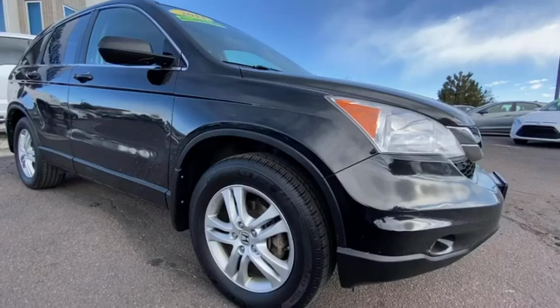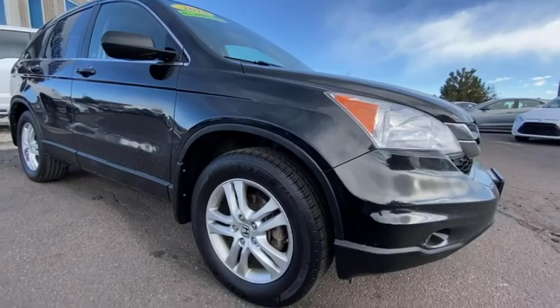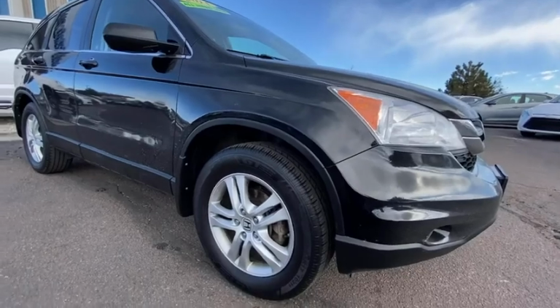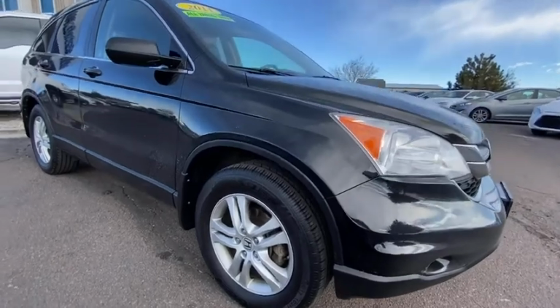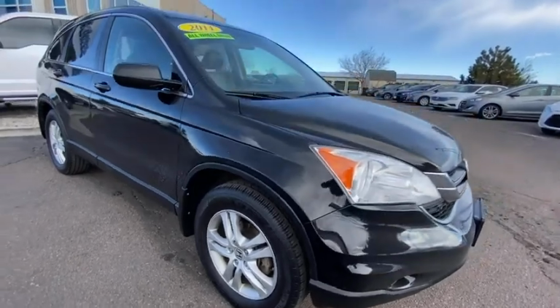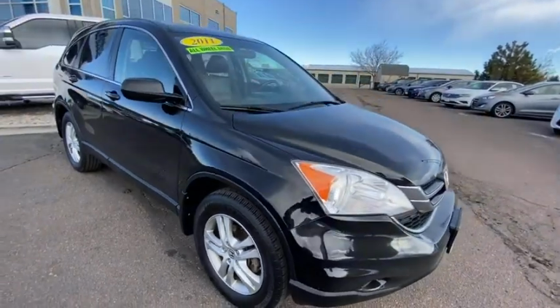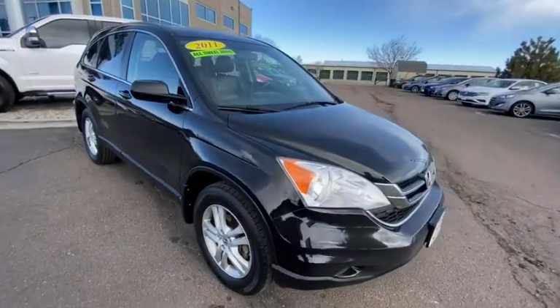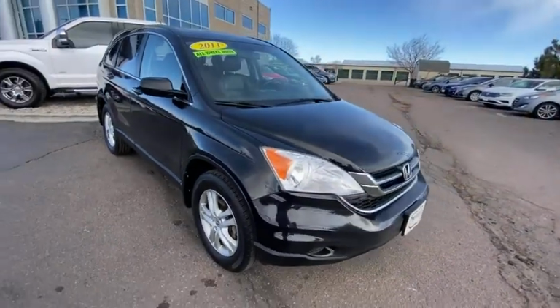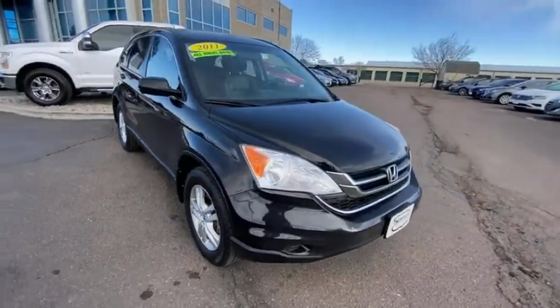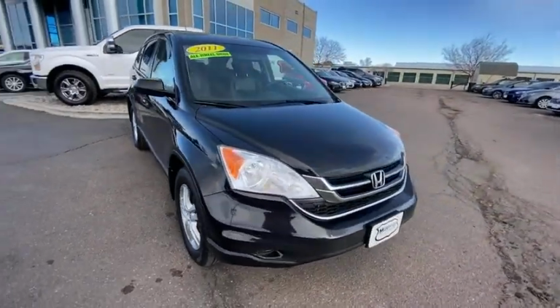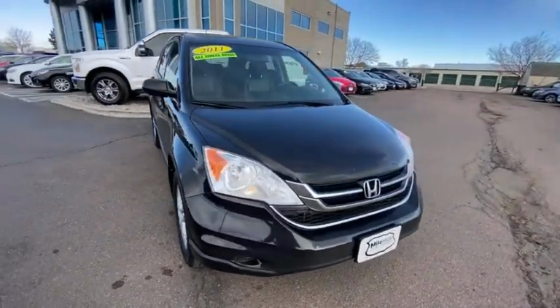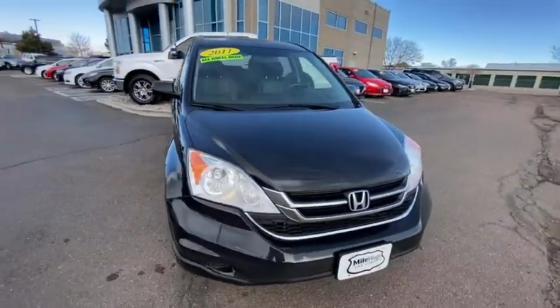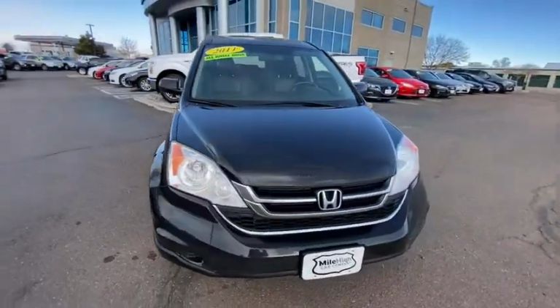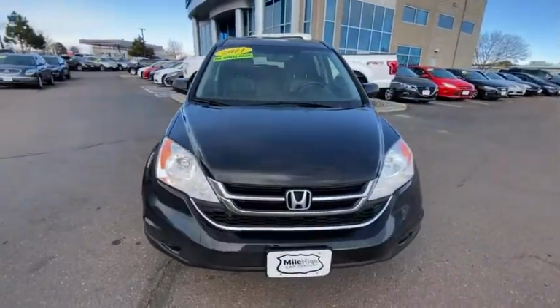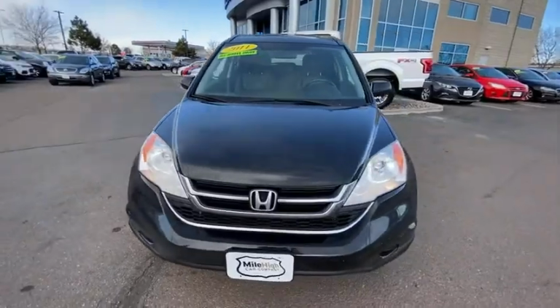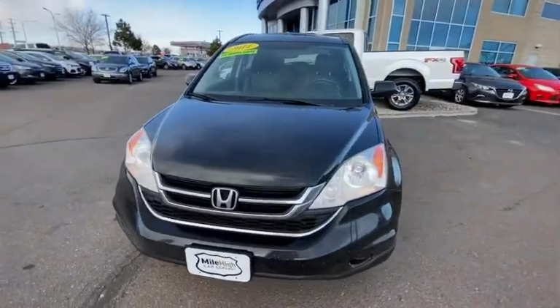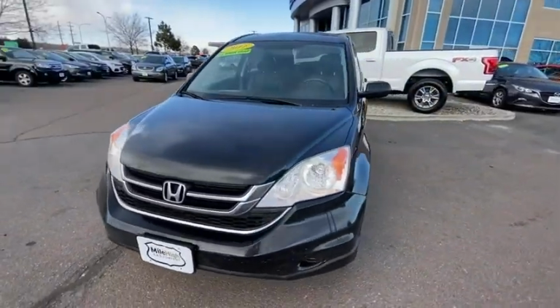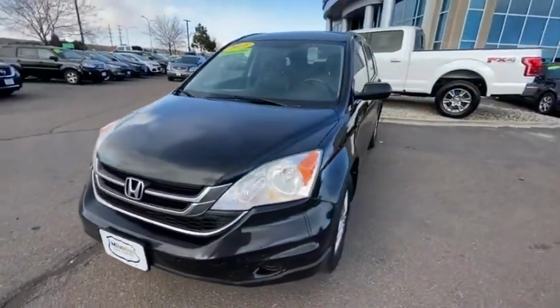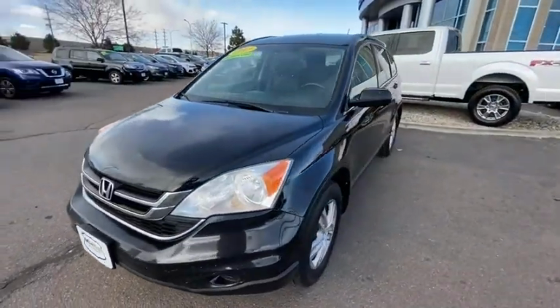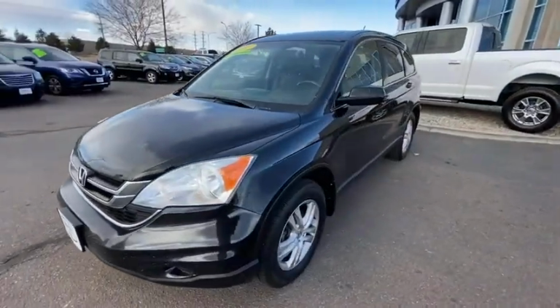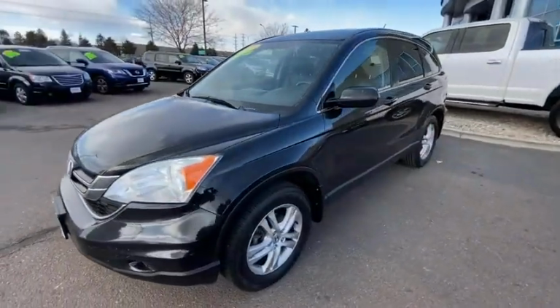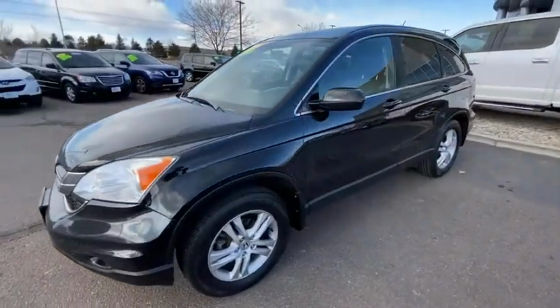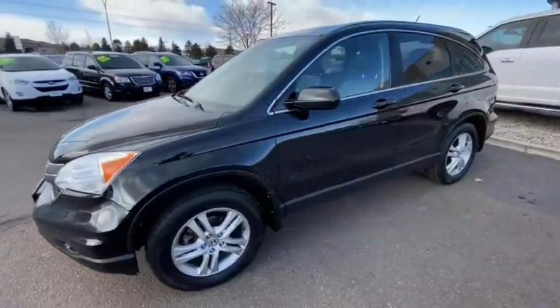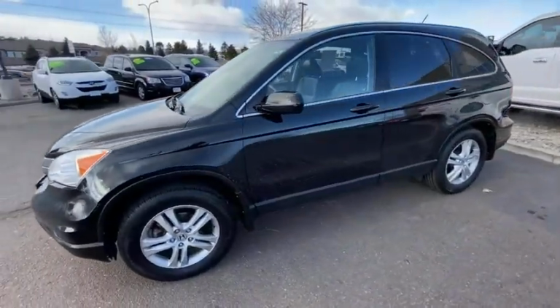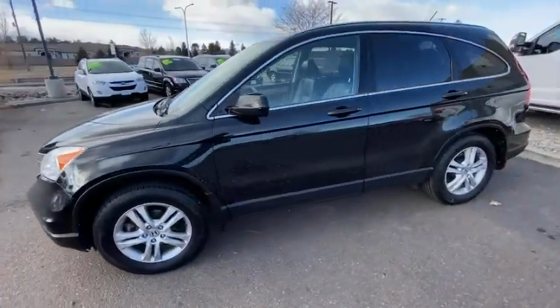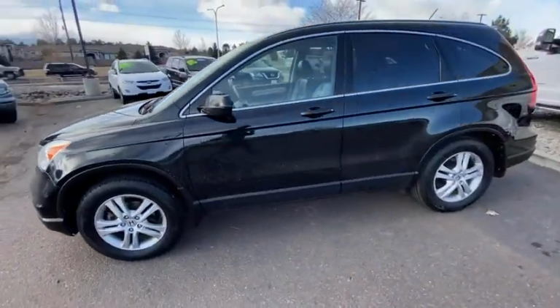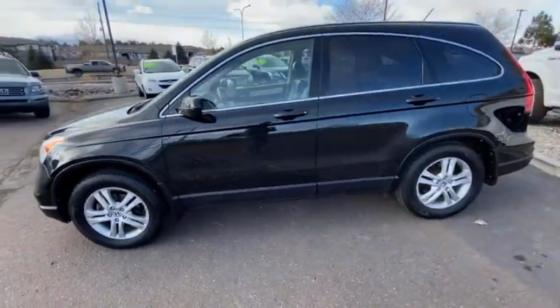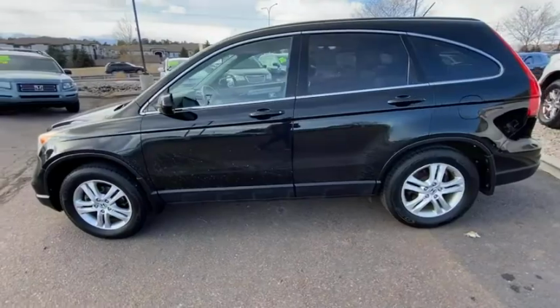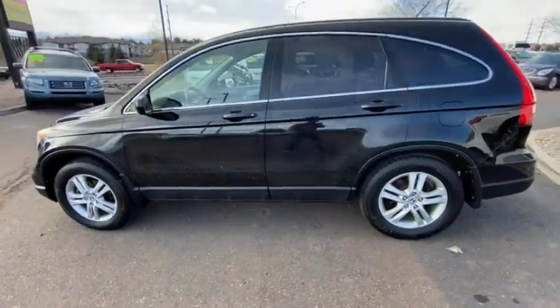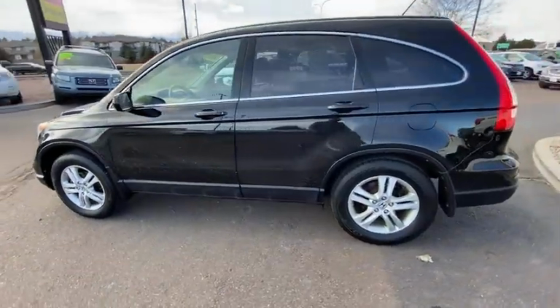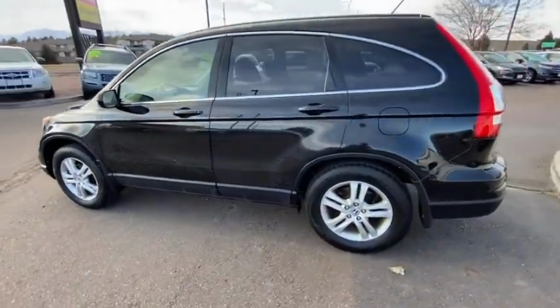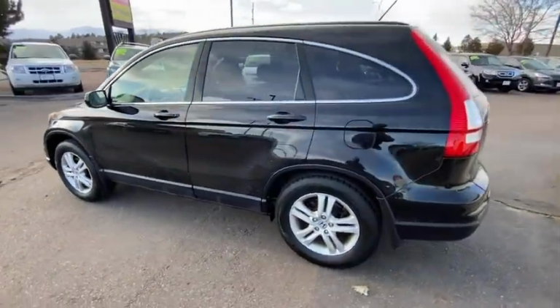We are pleased to show you the 2011 Honda CR-V — a top recommended vehicle because of its car-like driving manners, good value, cool technology, and comfy interior.